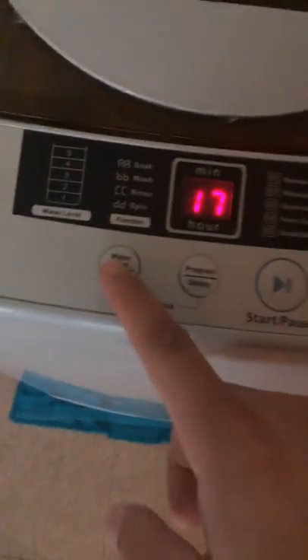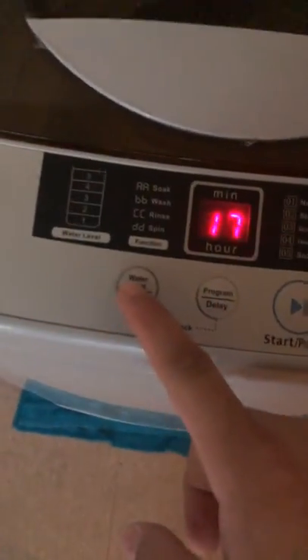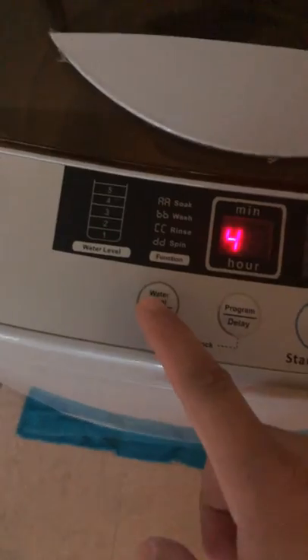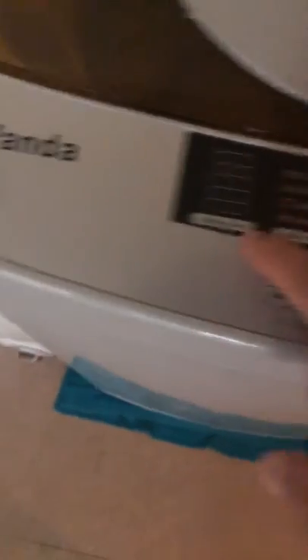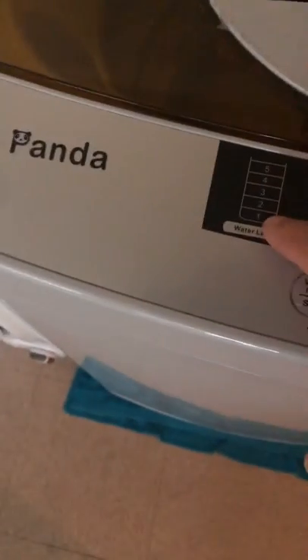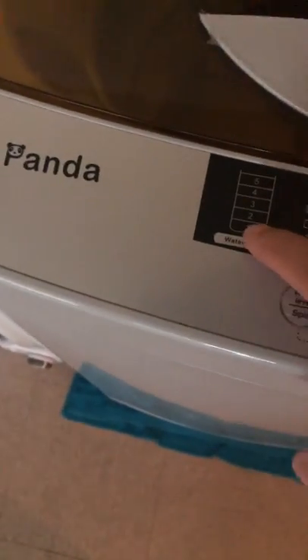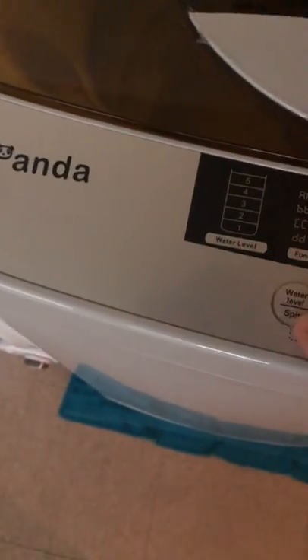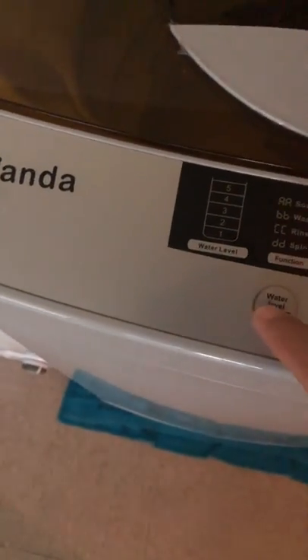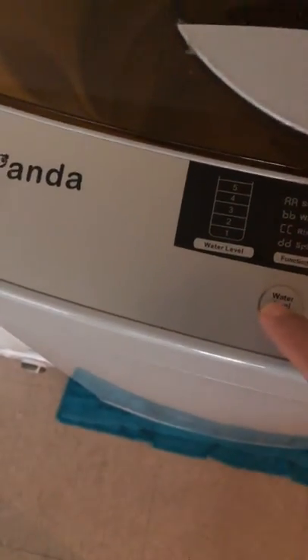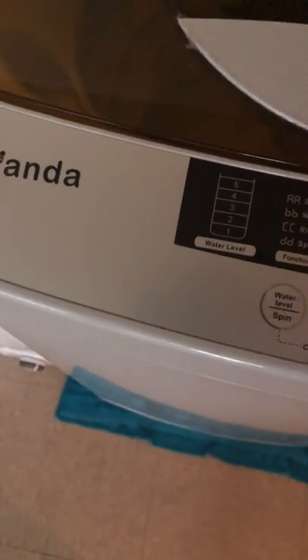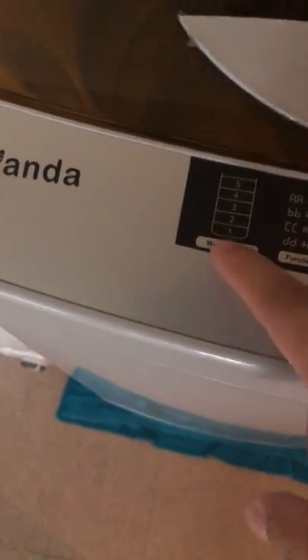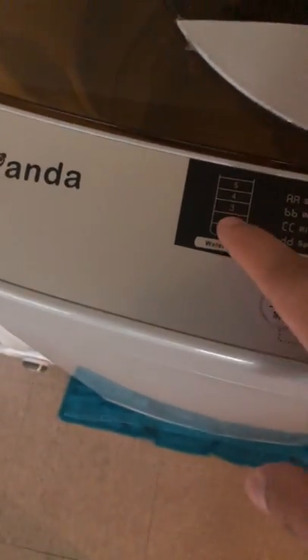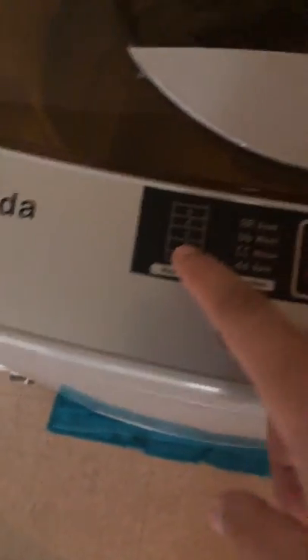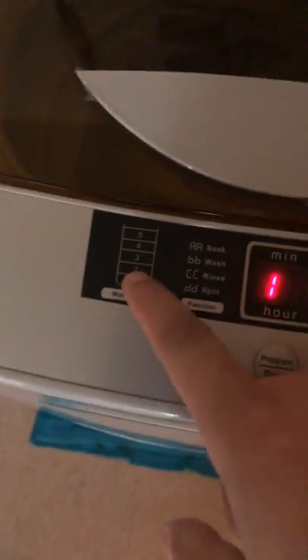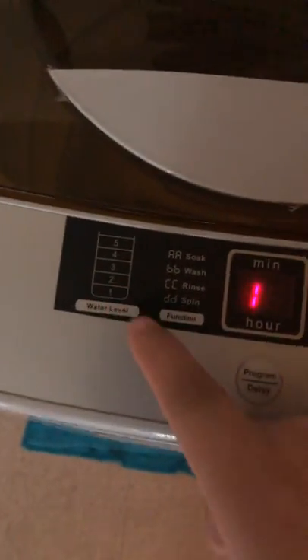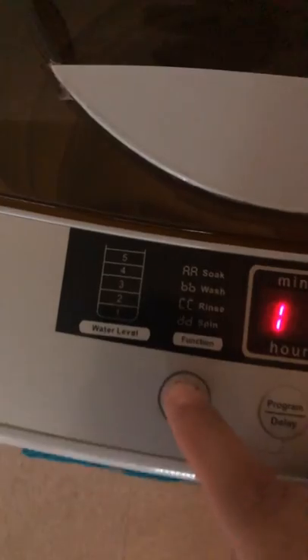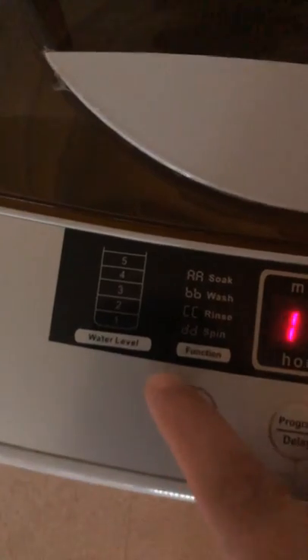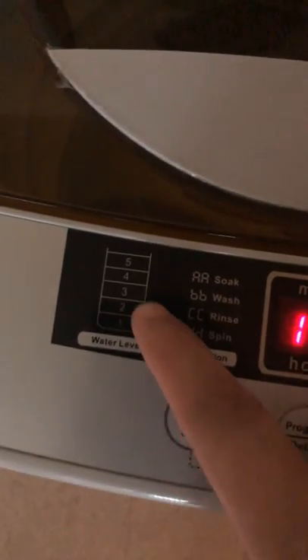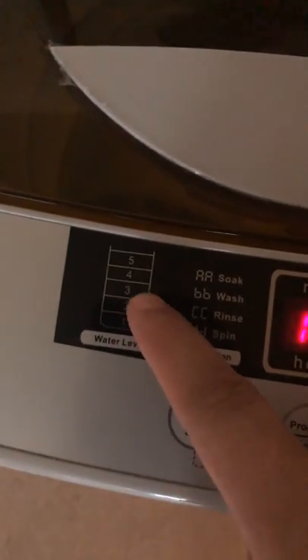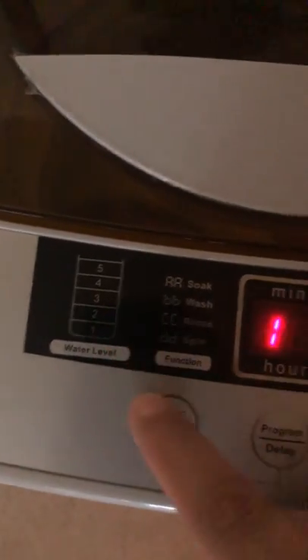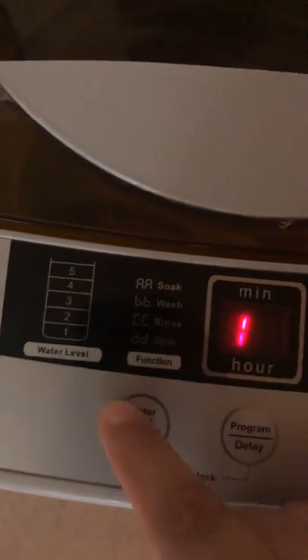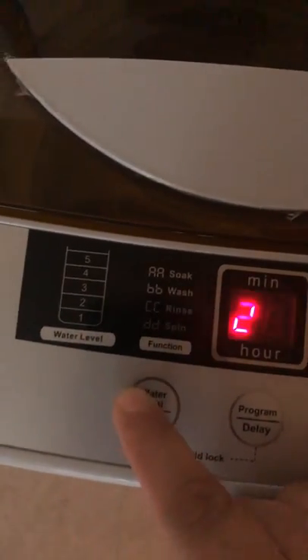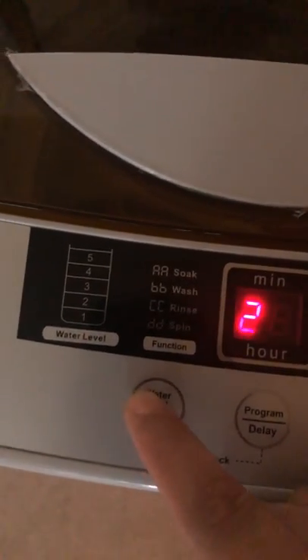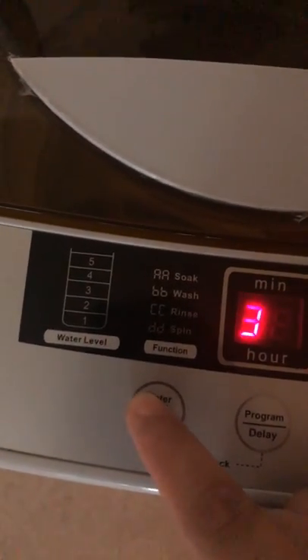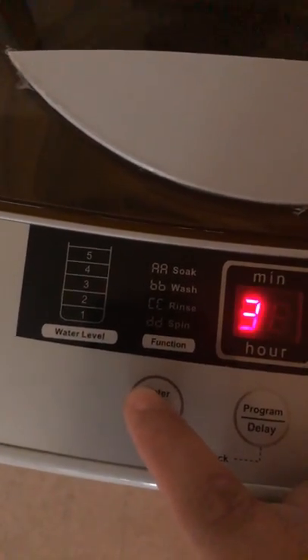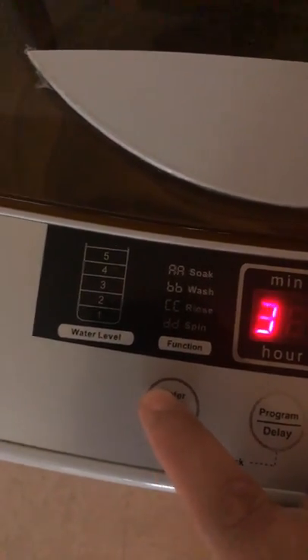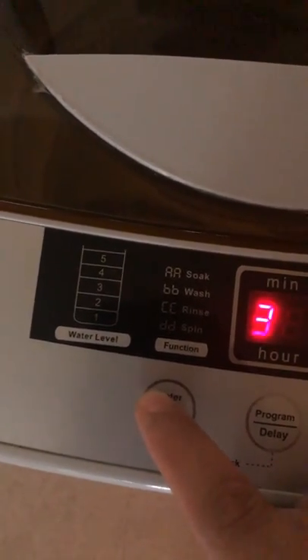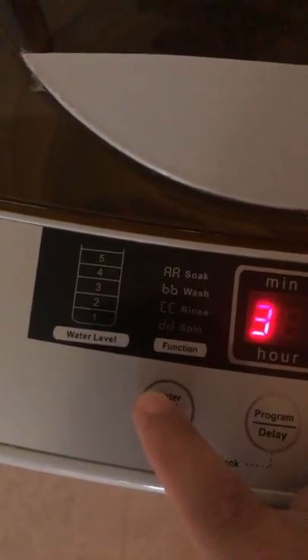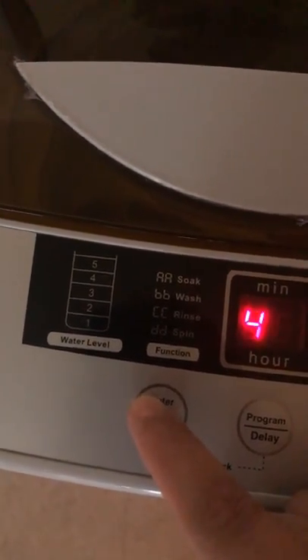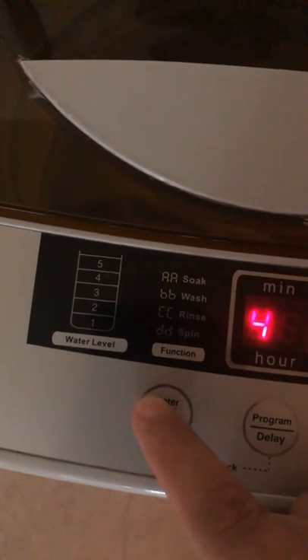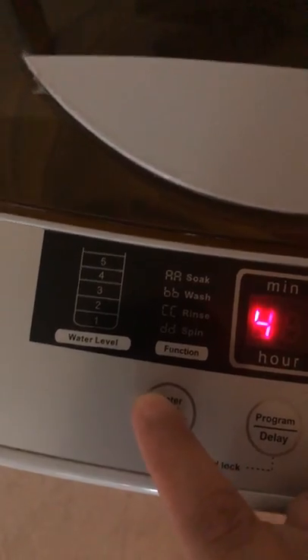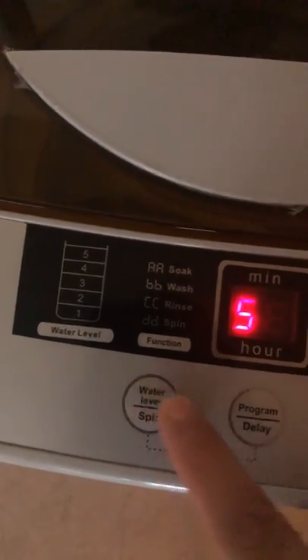Water level - go through the water level. Start at 1, 2, 3, 4, 5 for the program mode.